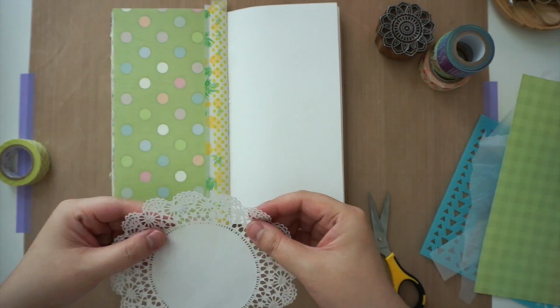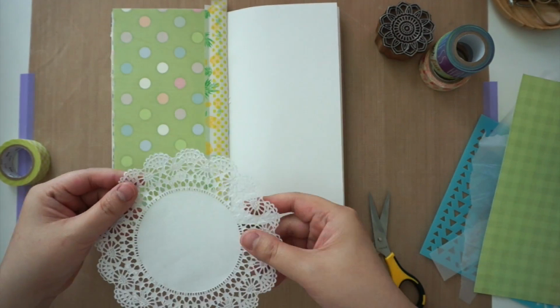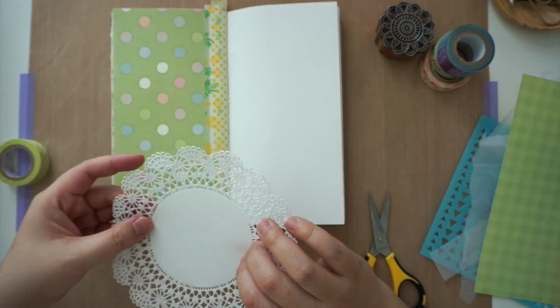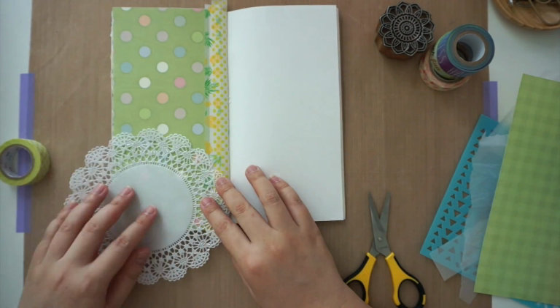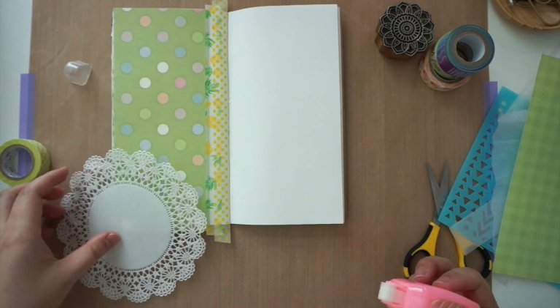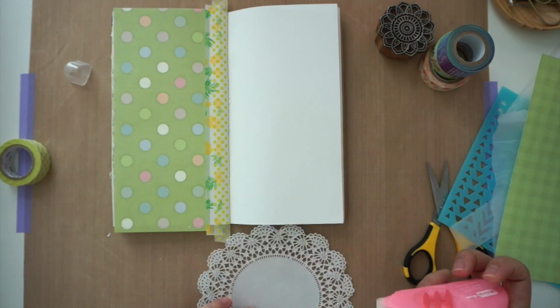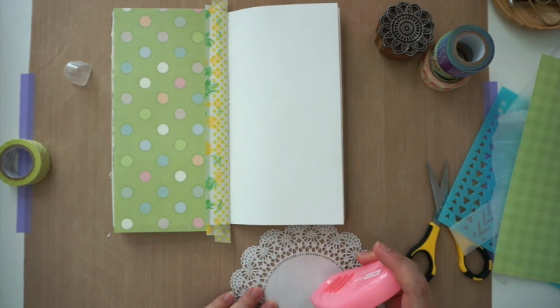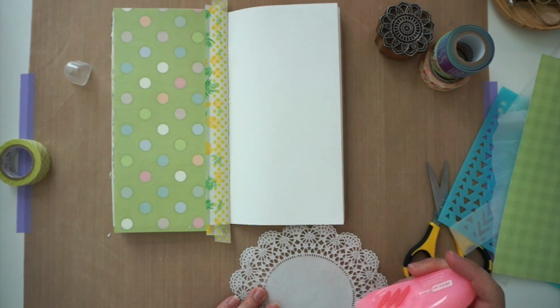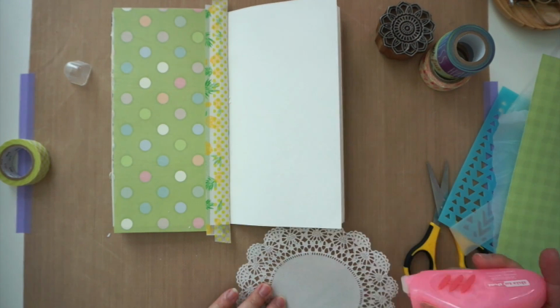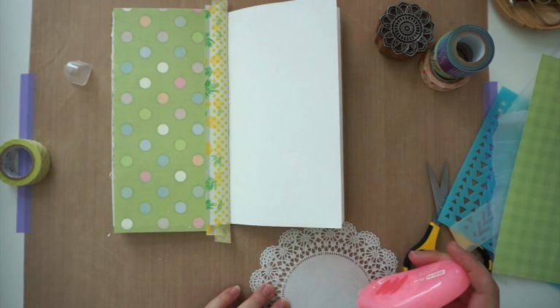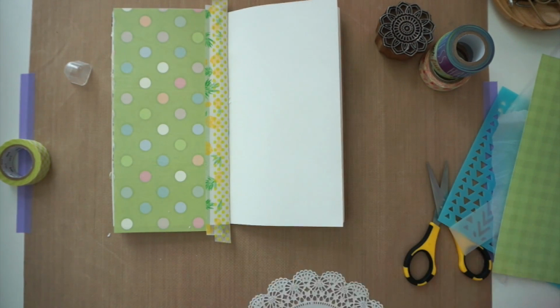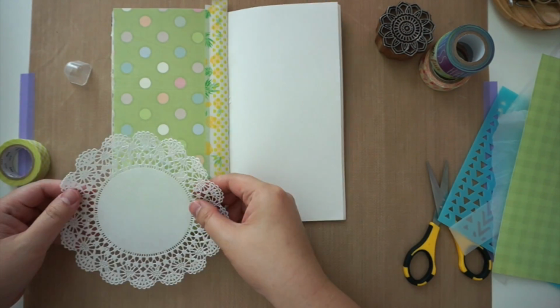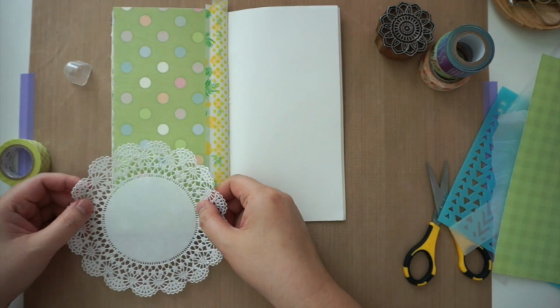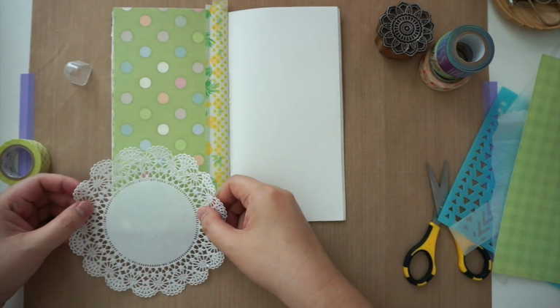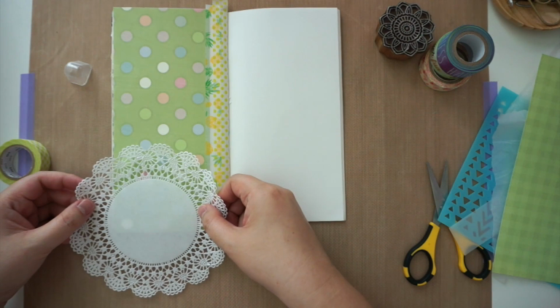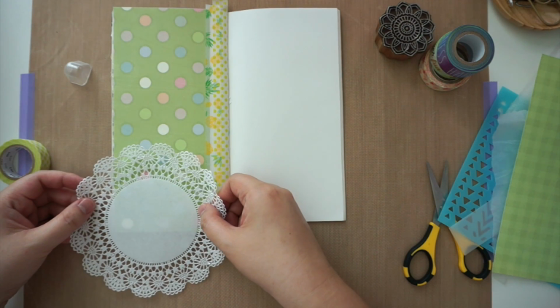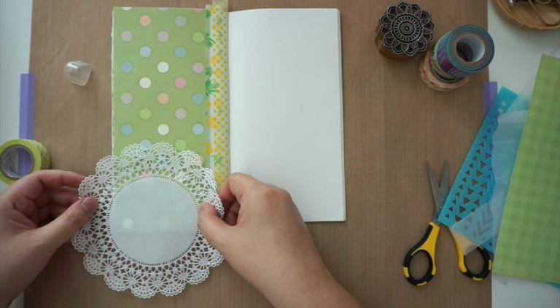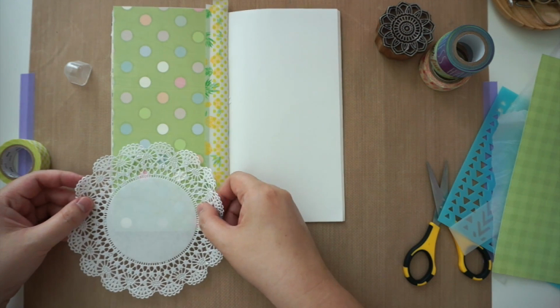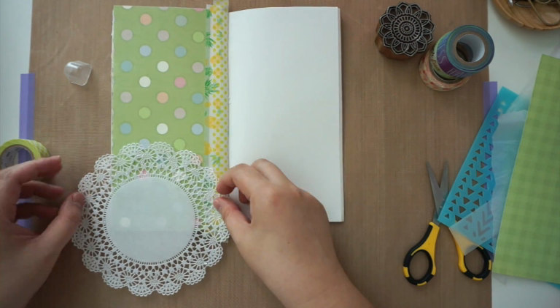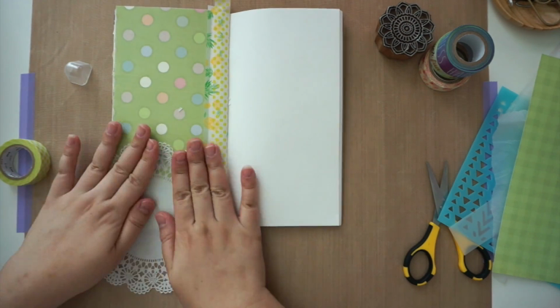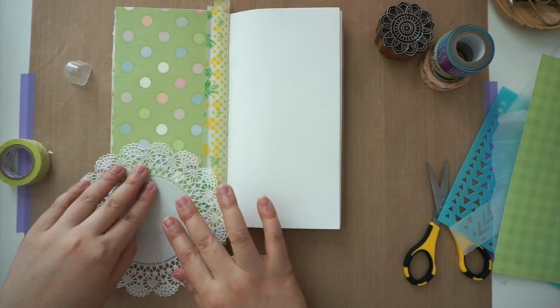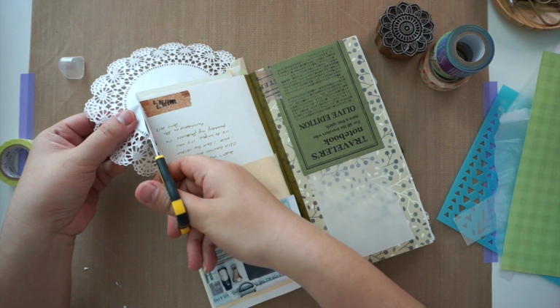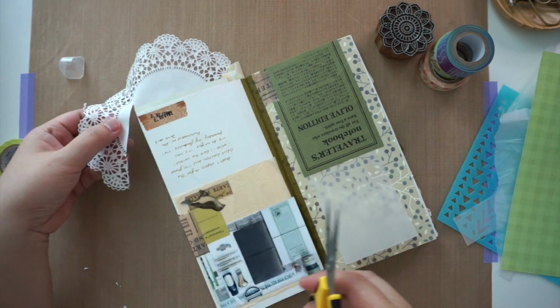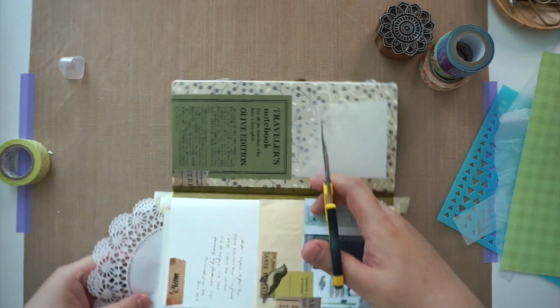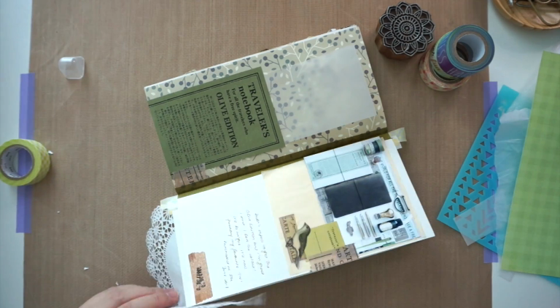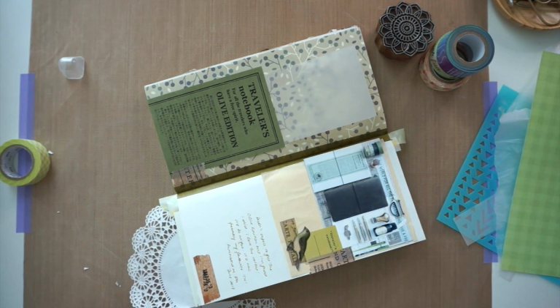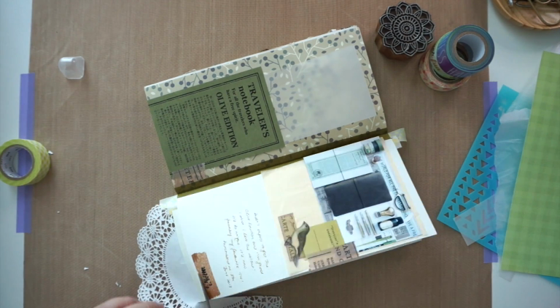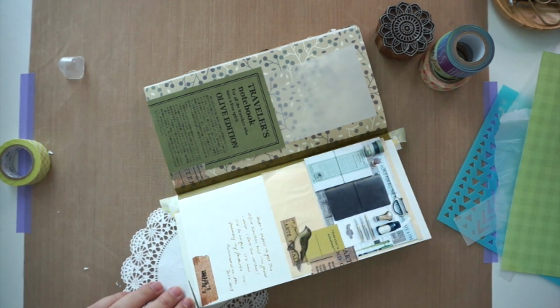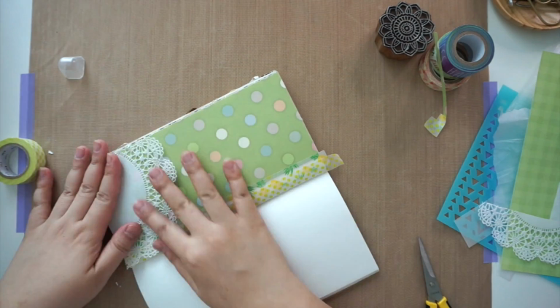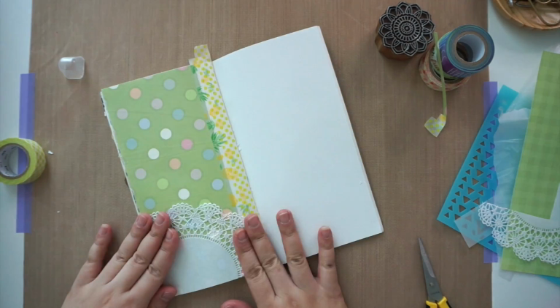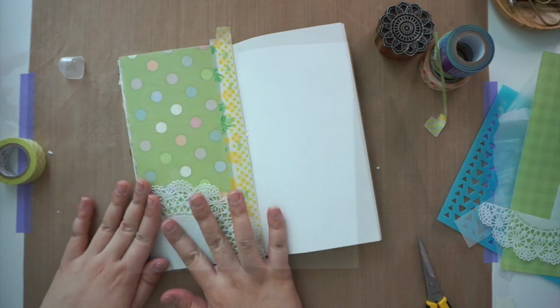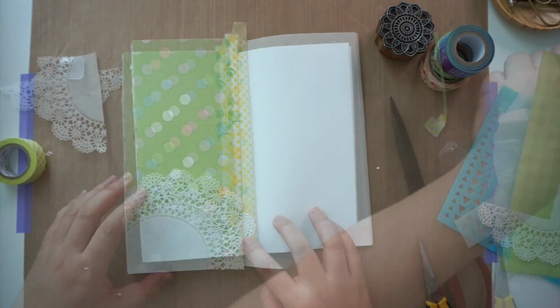I also took out a doily to use as a layering piece. After sticking down the doily, I then cut off the excess papers and washi tapes that were sticking out at the bottom.